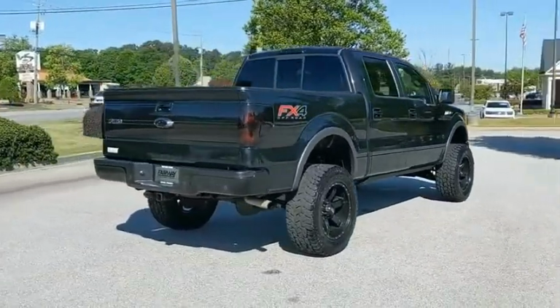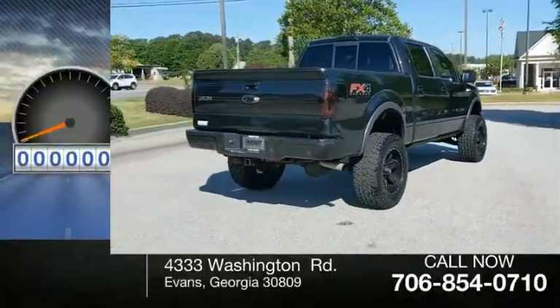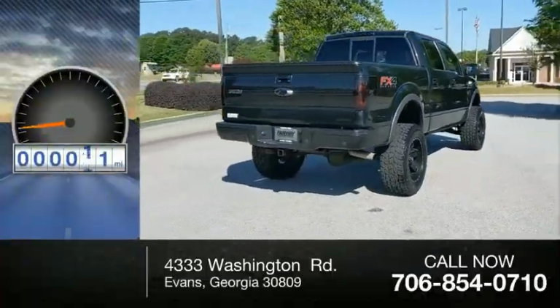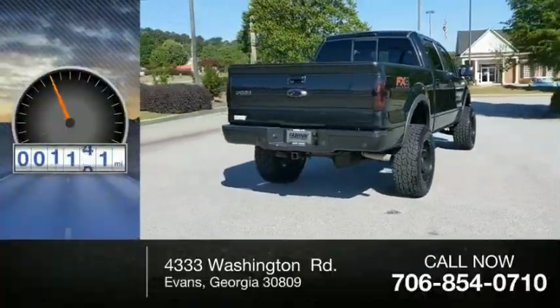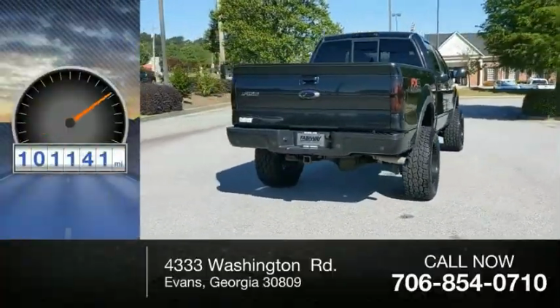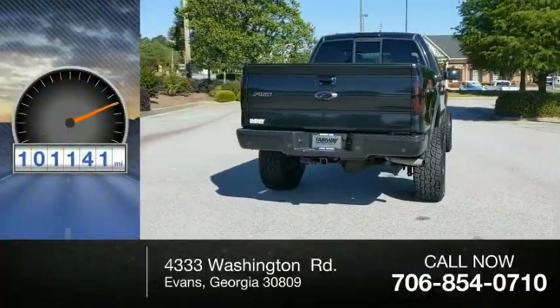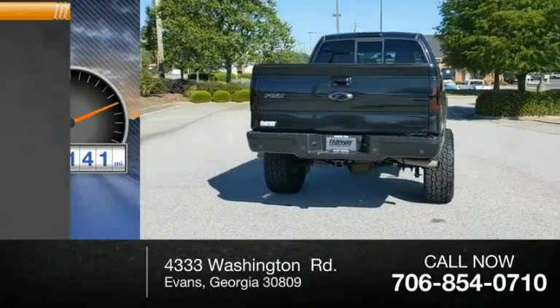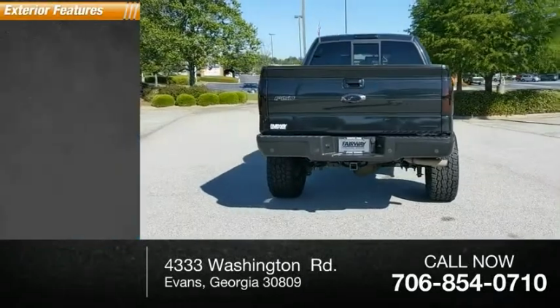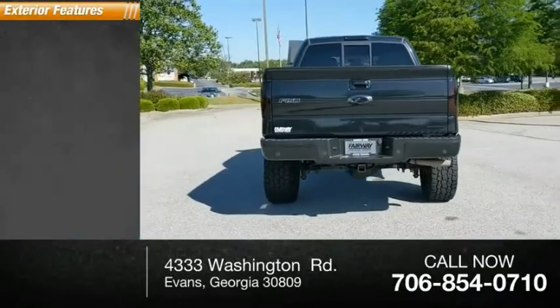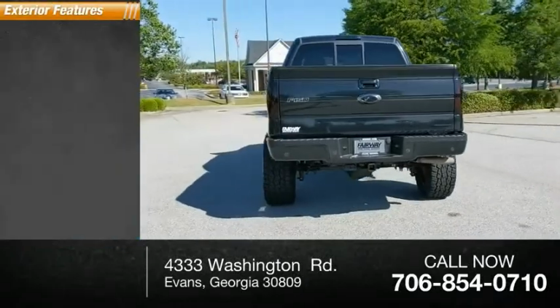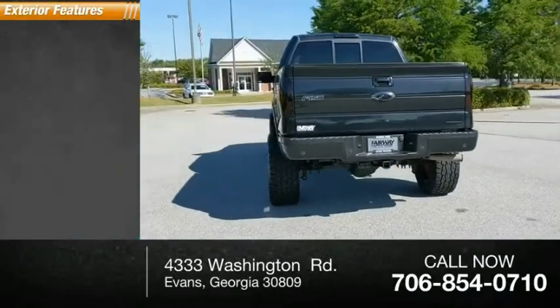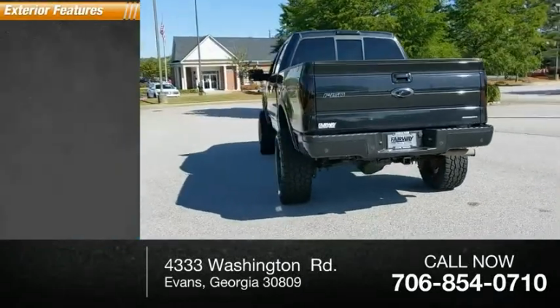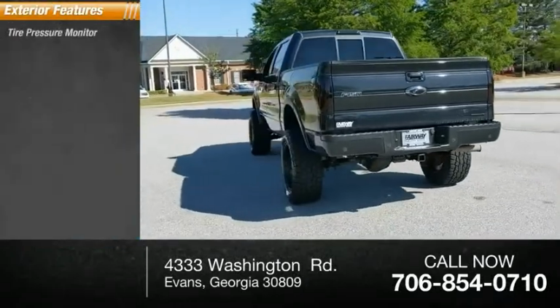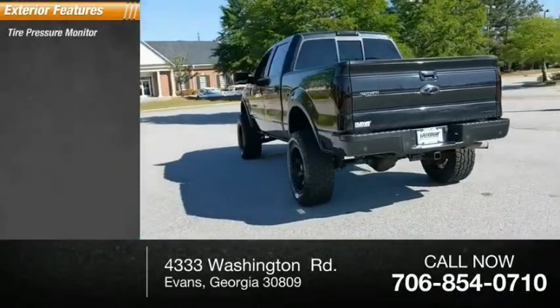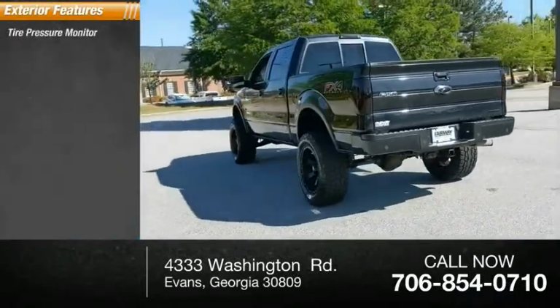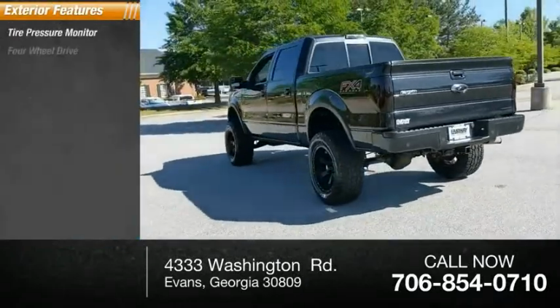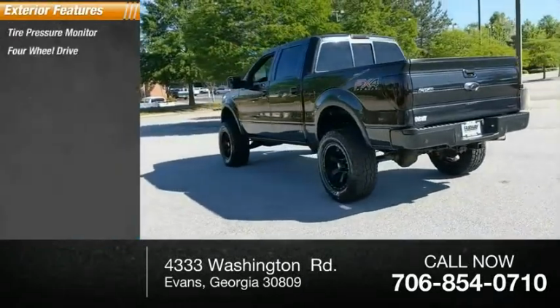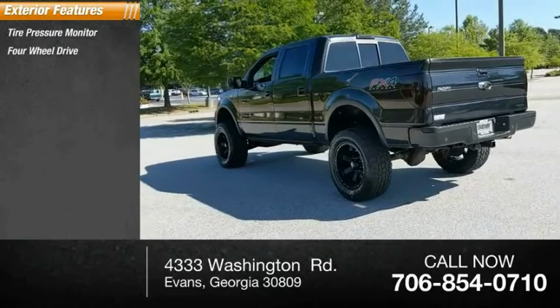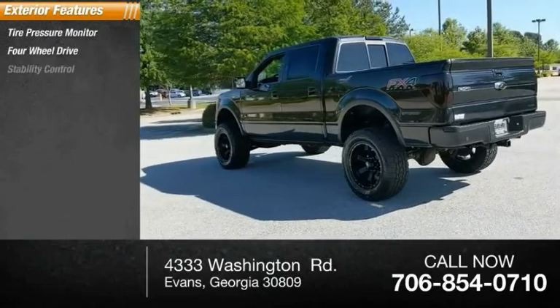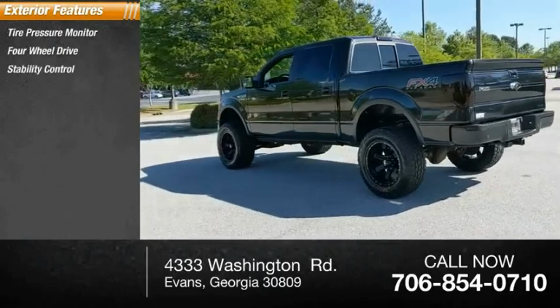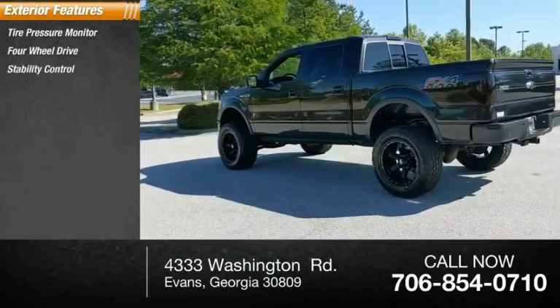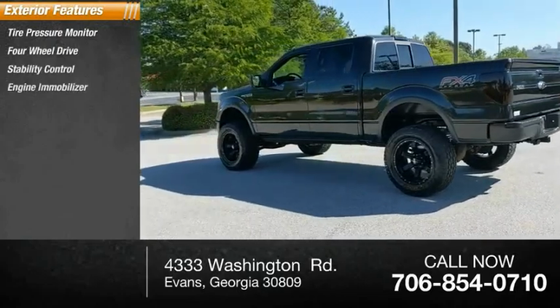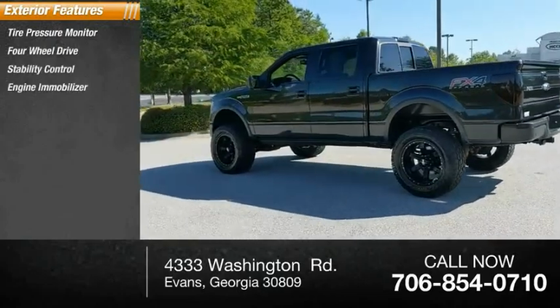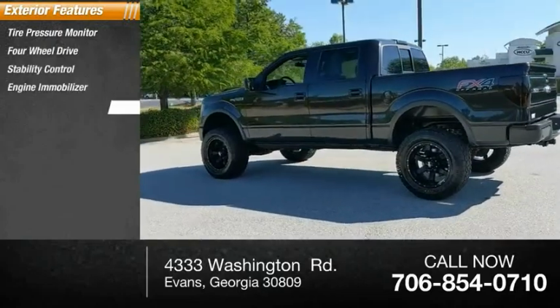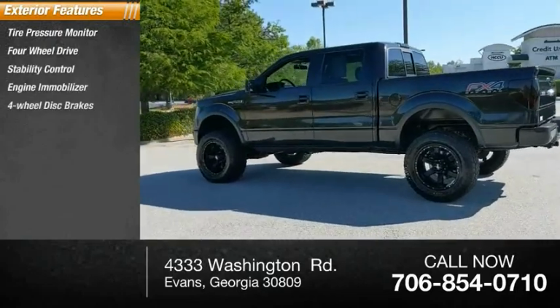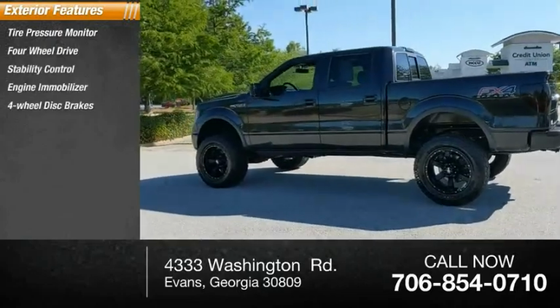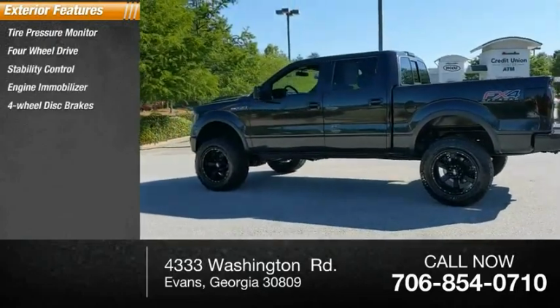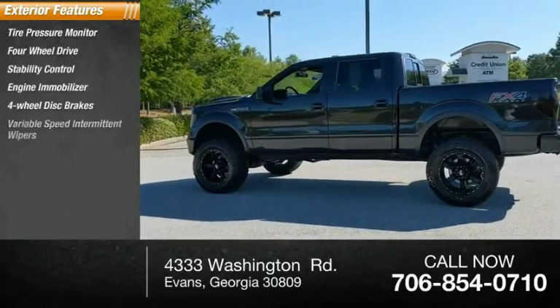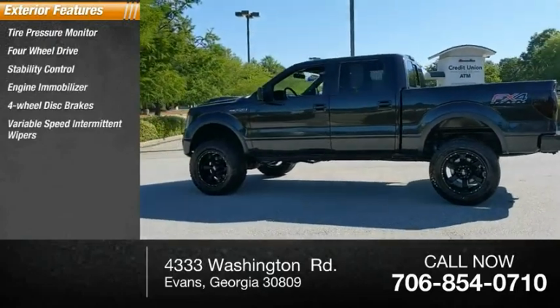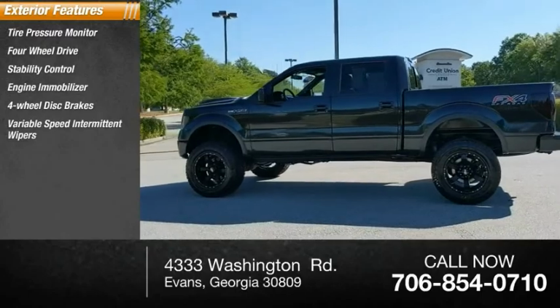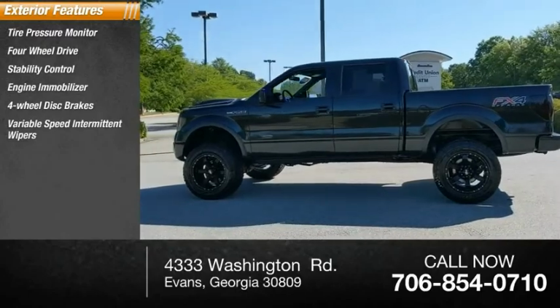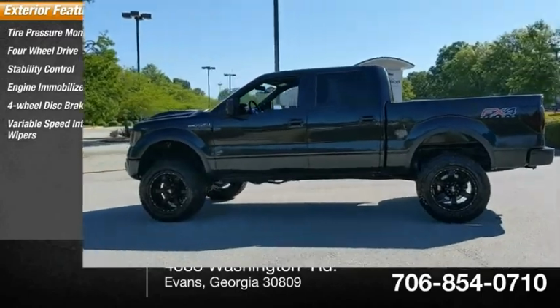This vehicle has less than 105,000 miles. Here are some of this vehicle's great options: tire pressure monitor, four-wheel drive, stability control, engine immobilizer, four-wheel disc brakes, variable speed intermittent wipers.